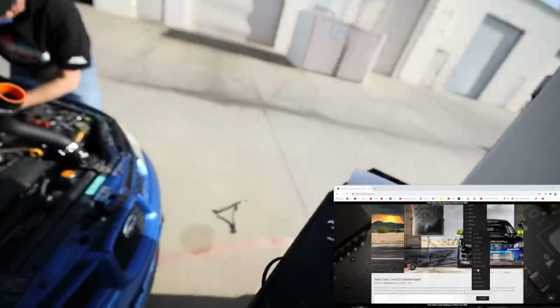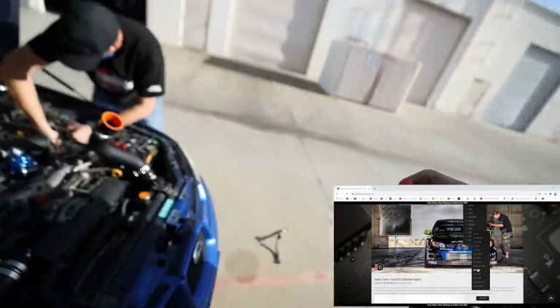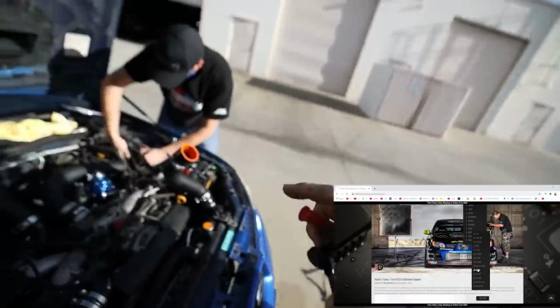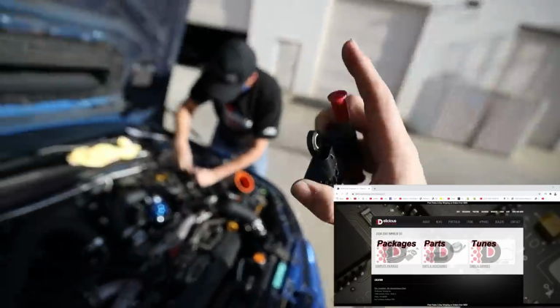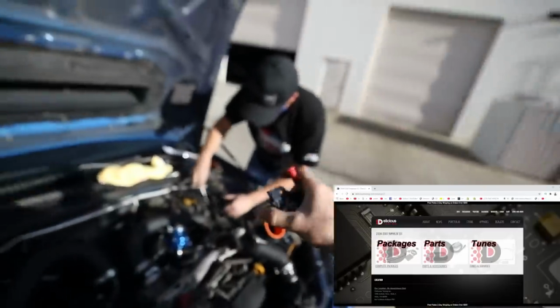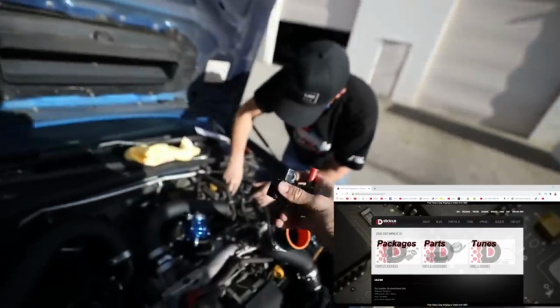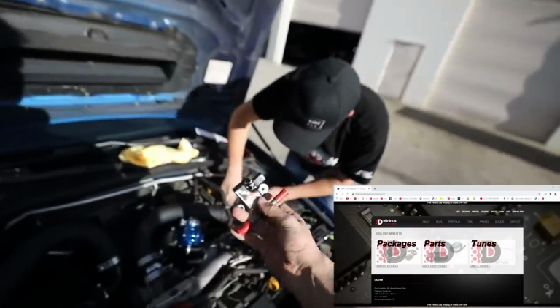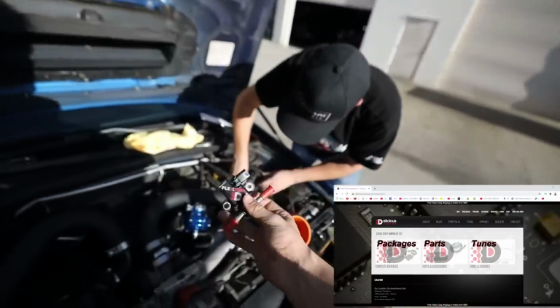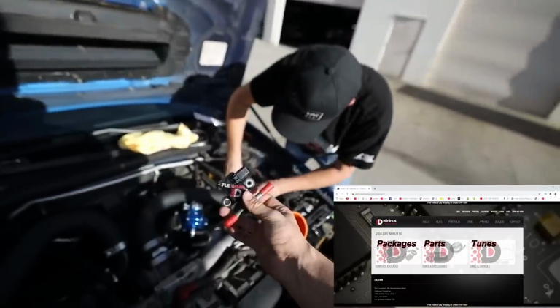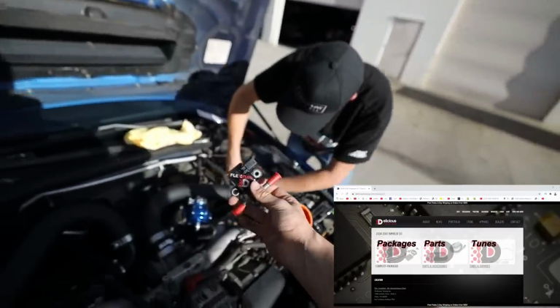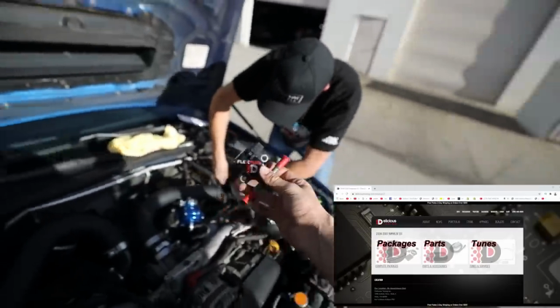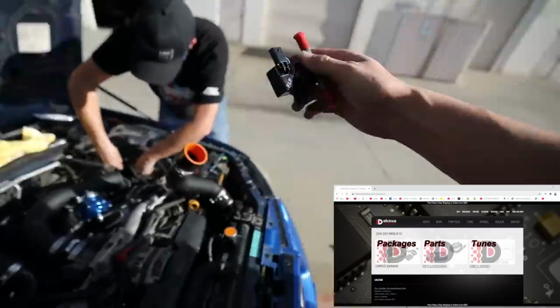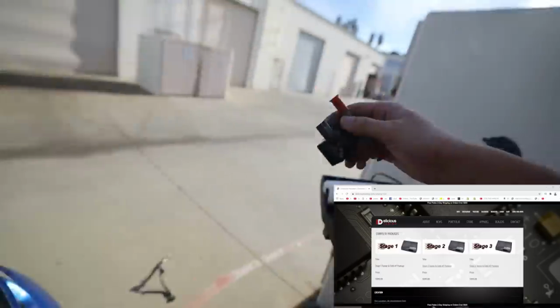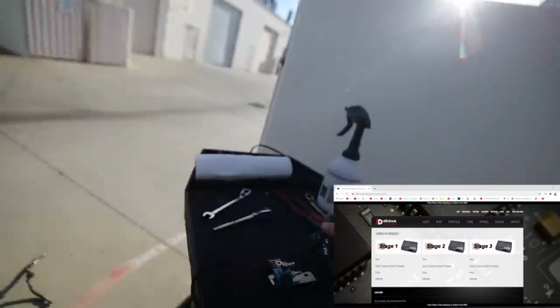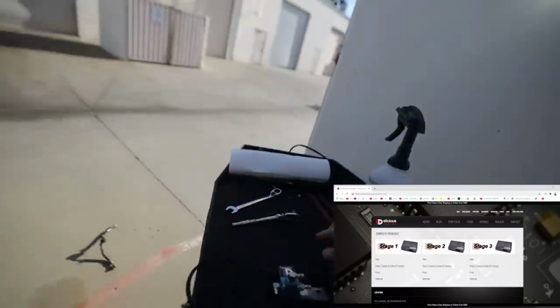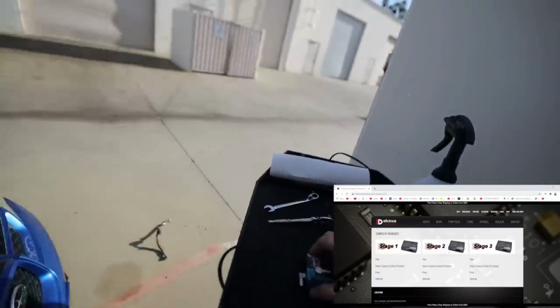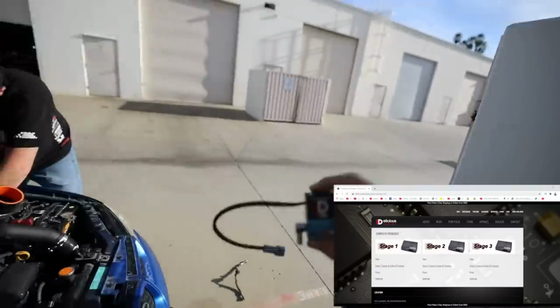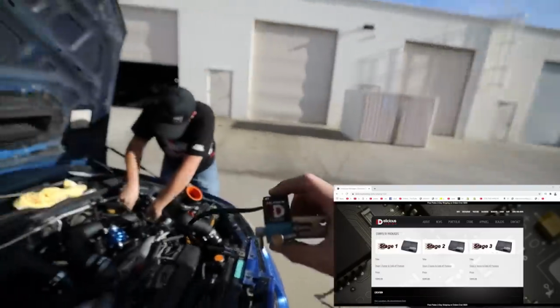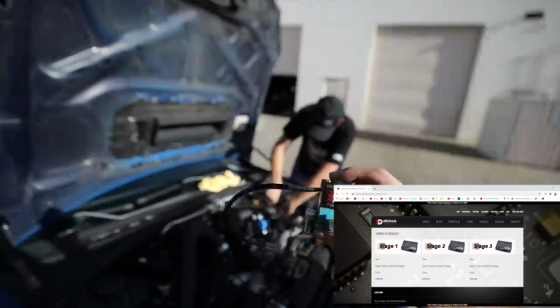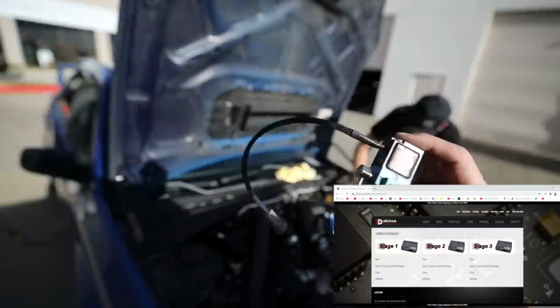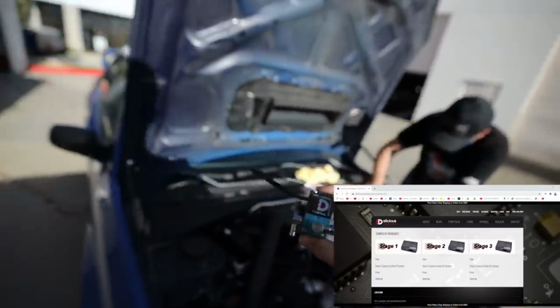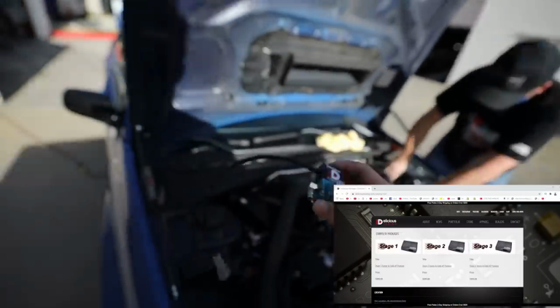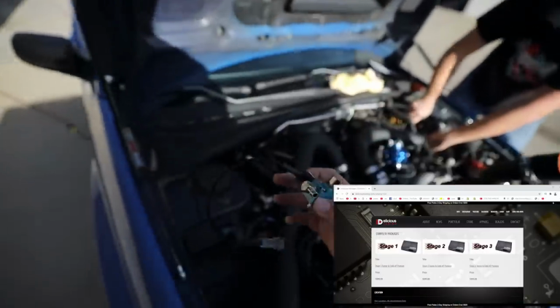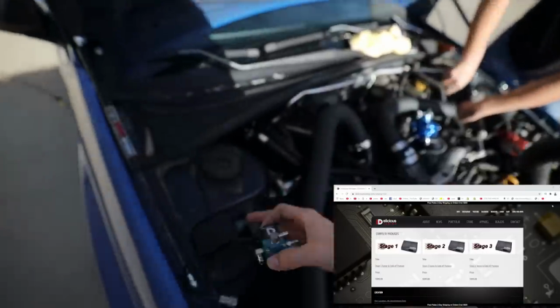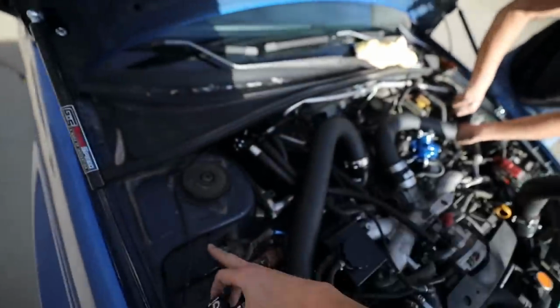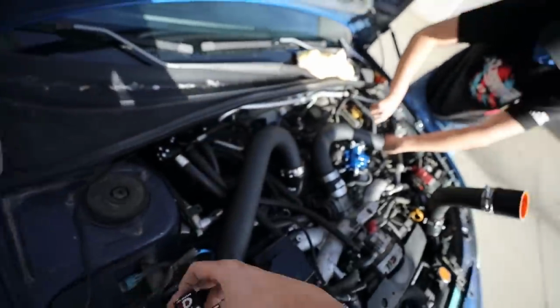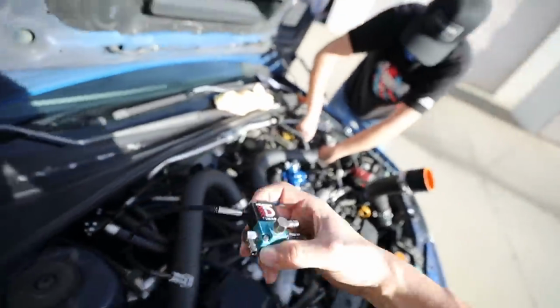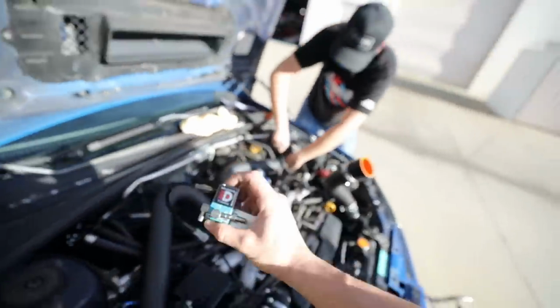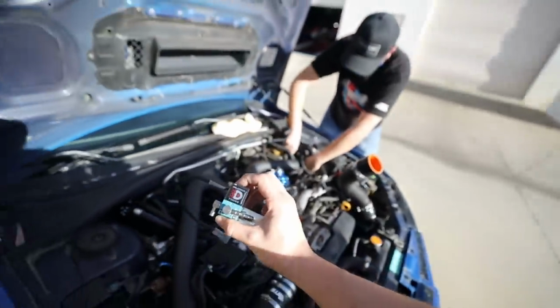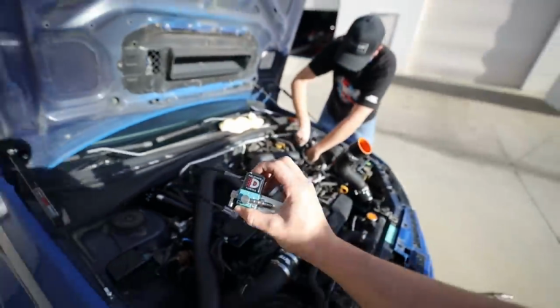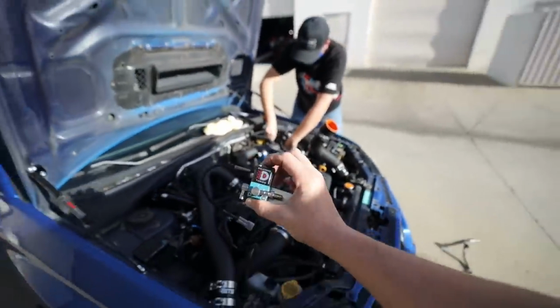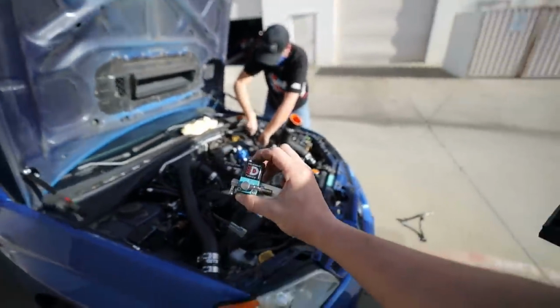Tim is going to go ahead and start installing the flex fuel kit right there, and then I'm going to go ahead and start installing the boost controller, which is going to plug in right here, and this thing will be ready to go on the dyno.